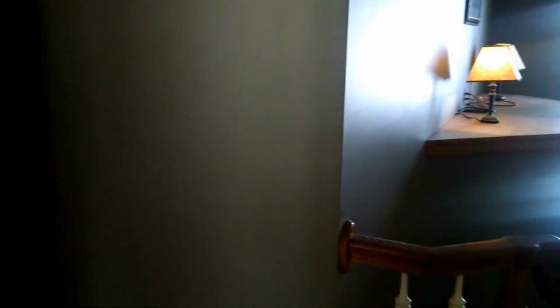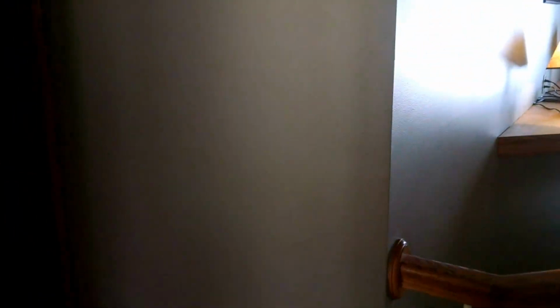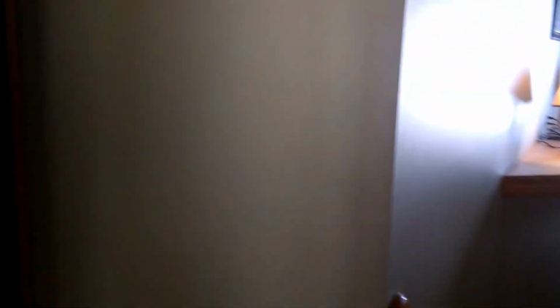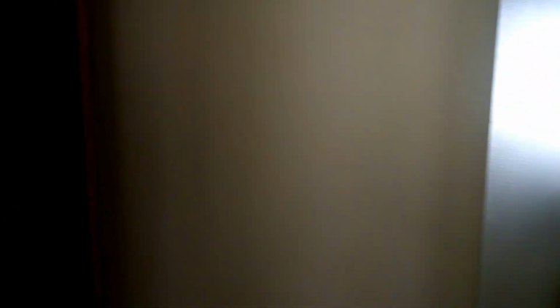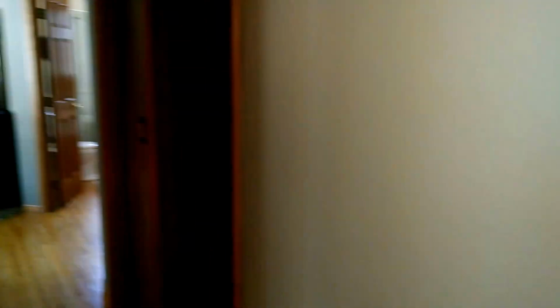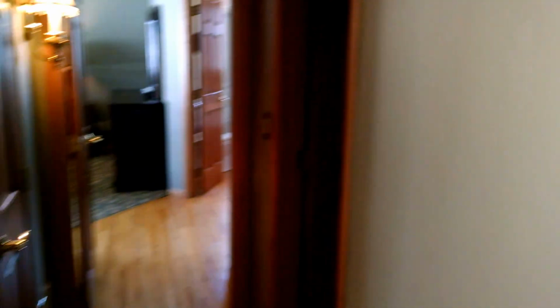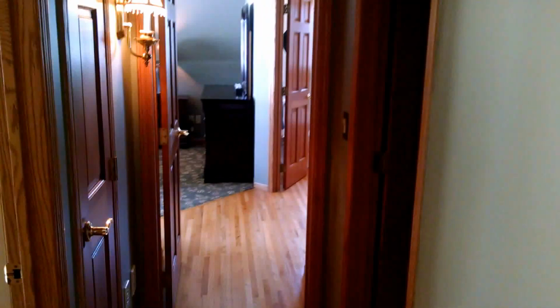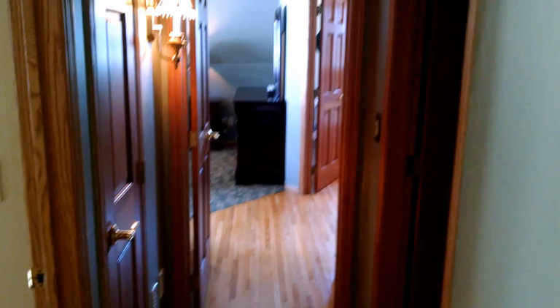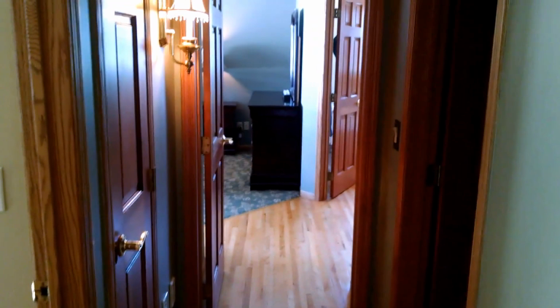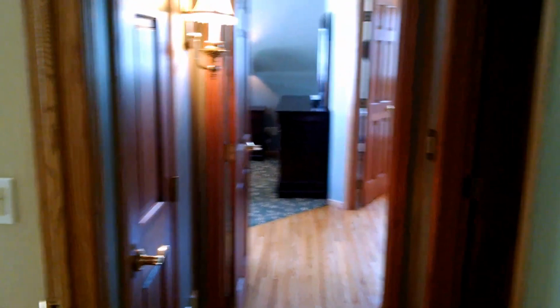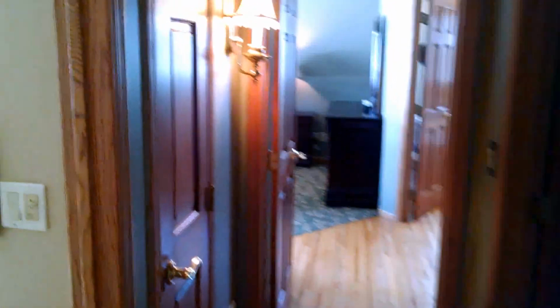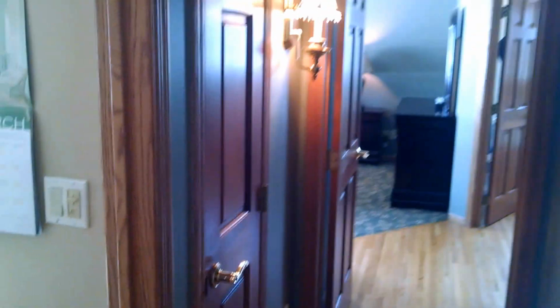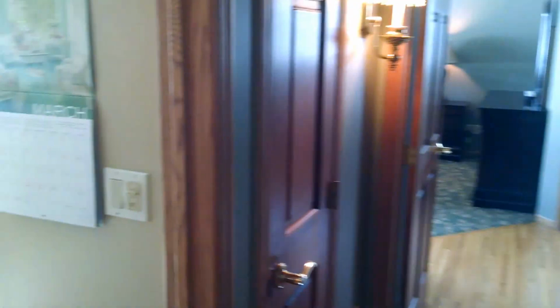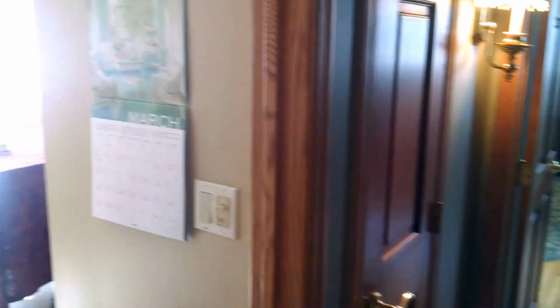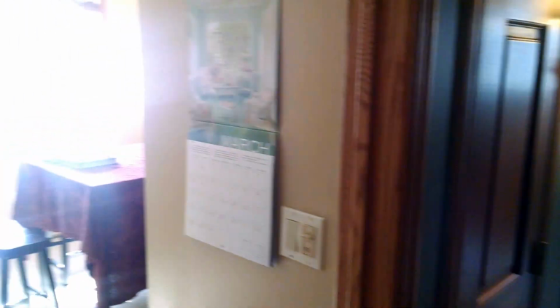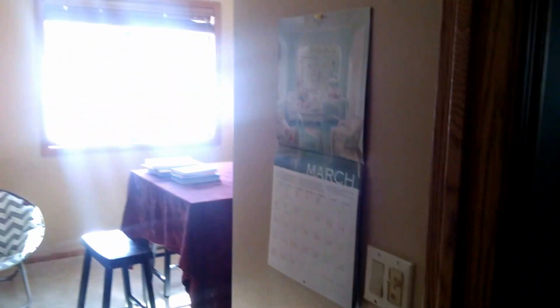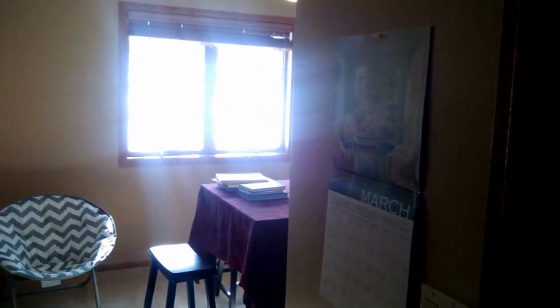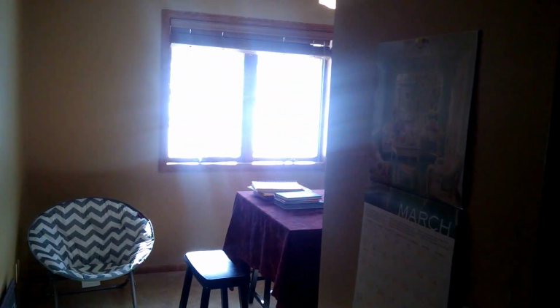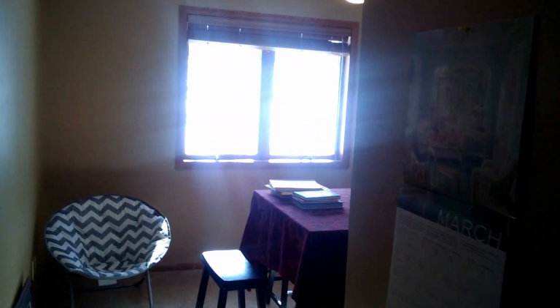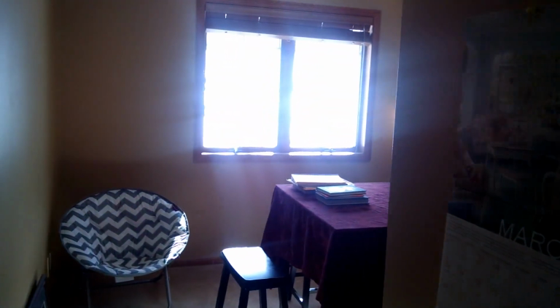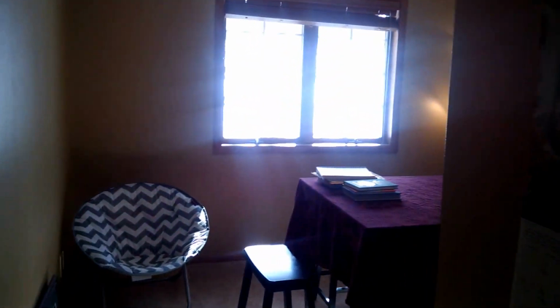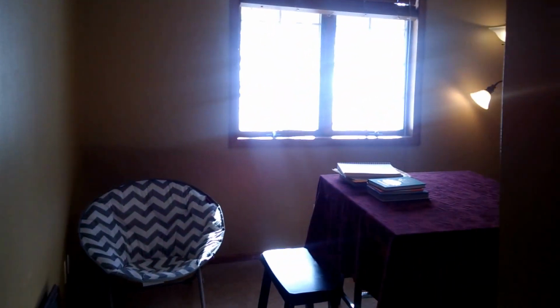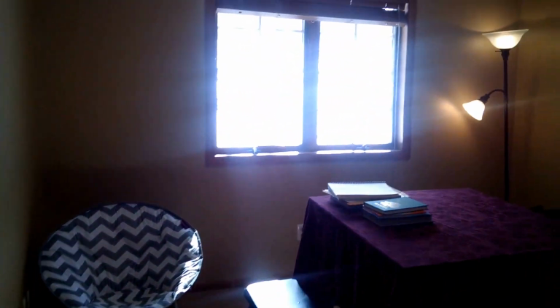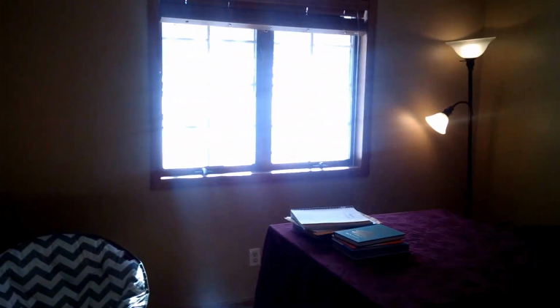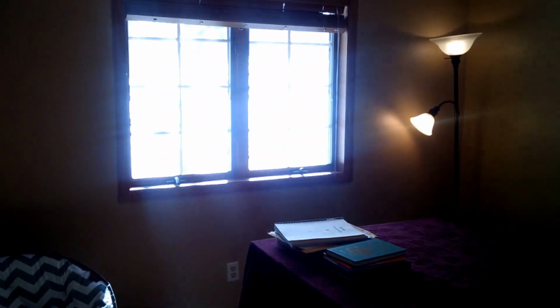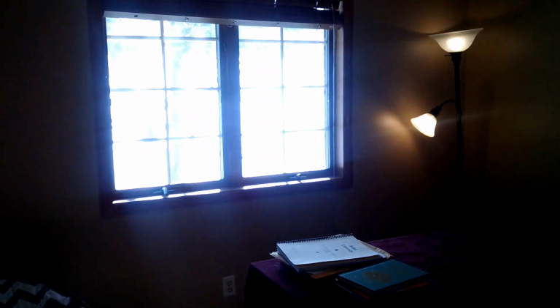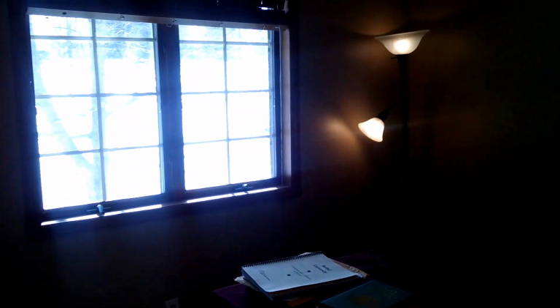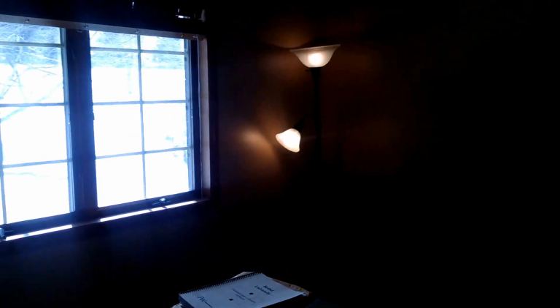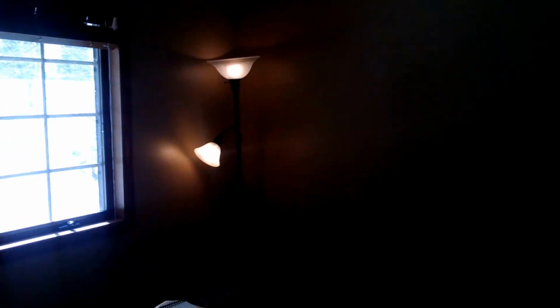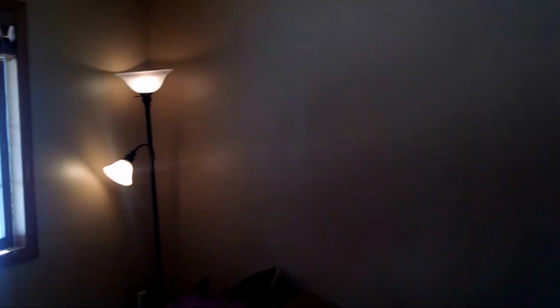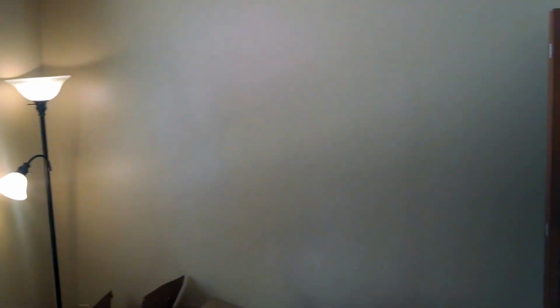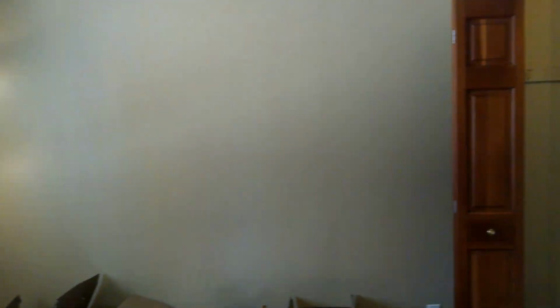There's sconce lighting throughout the home, as well as dimmer switches on most lighting. Ceiling fans in every bedroom. This is the second bedroom, currently used for some storage and office.